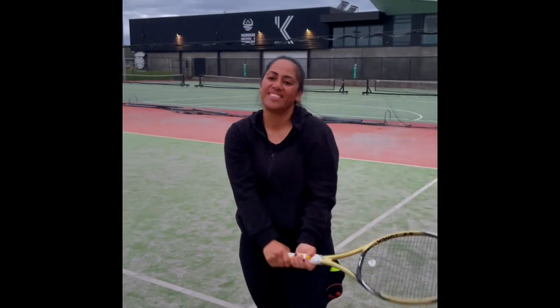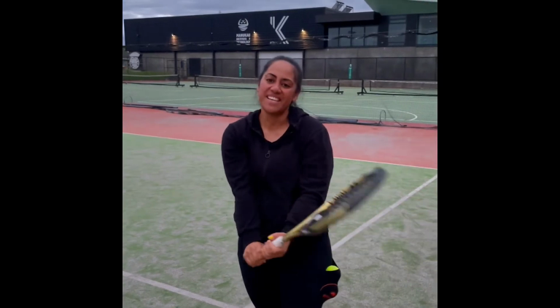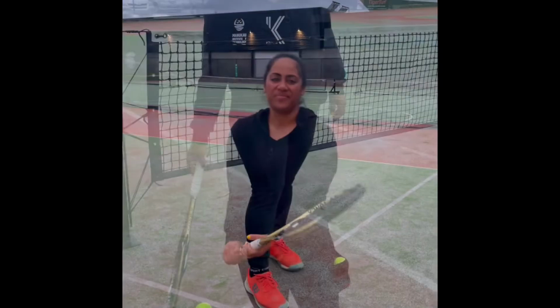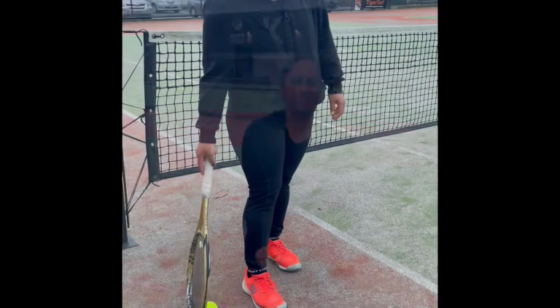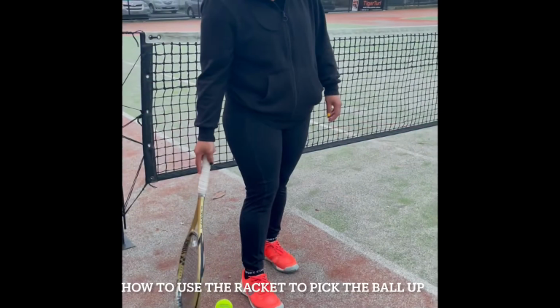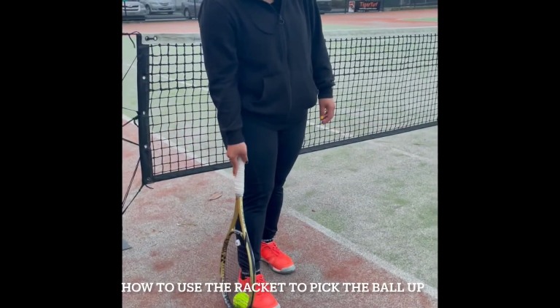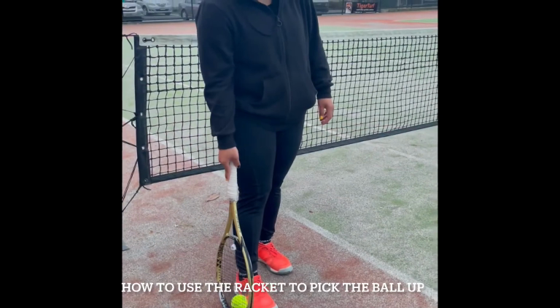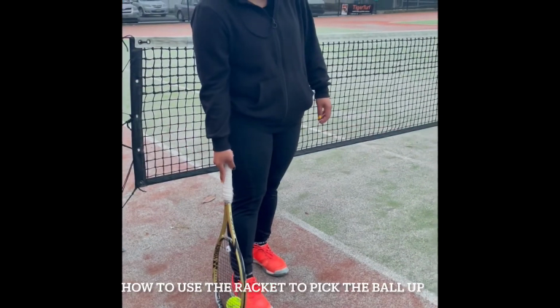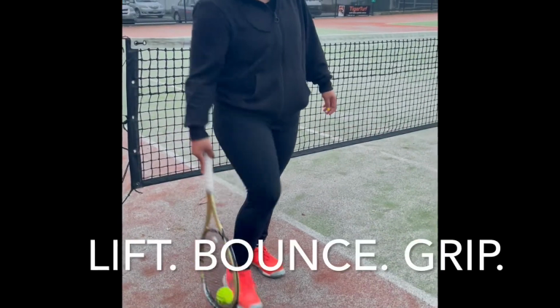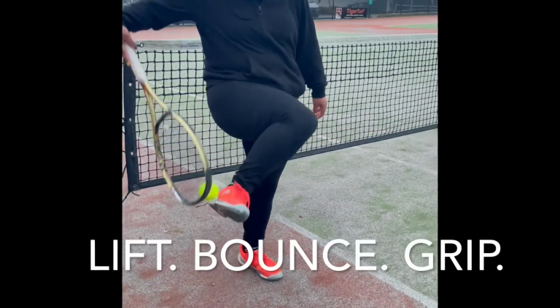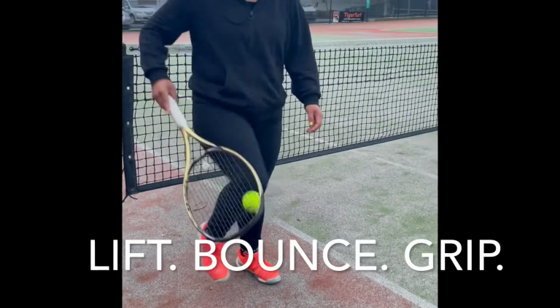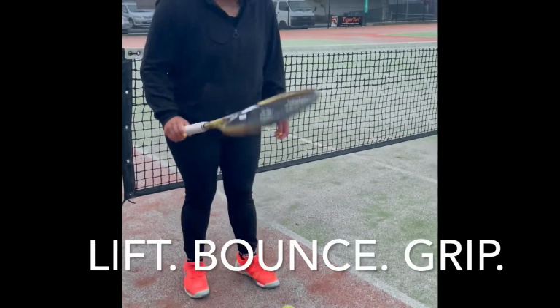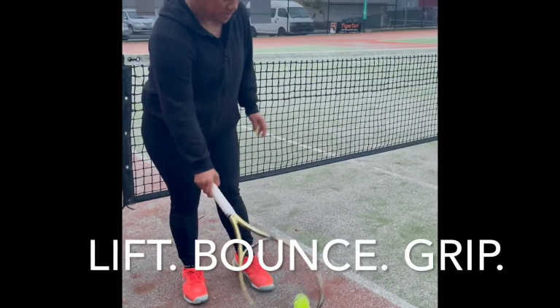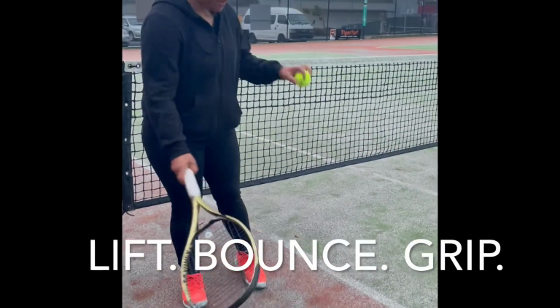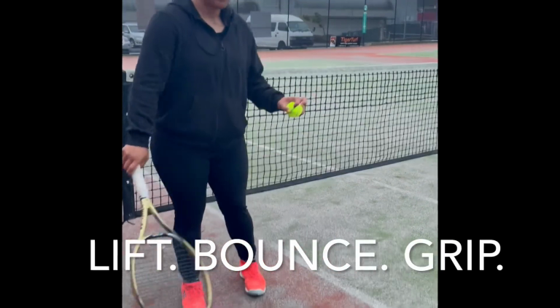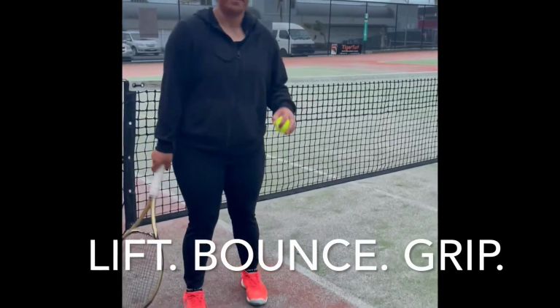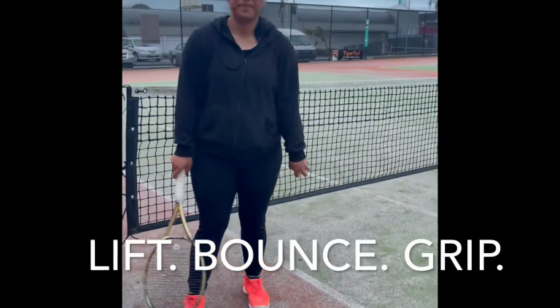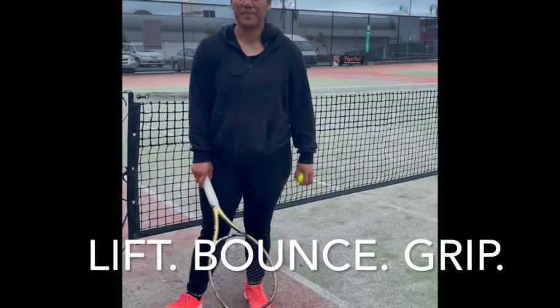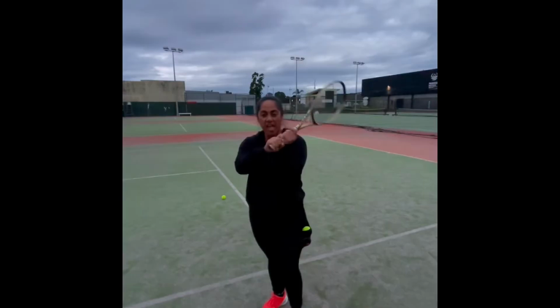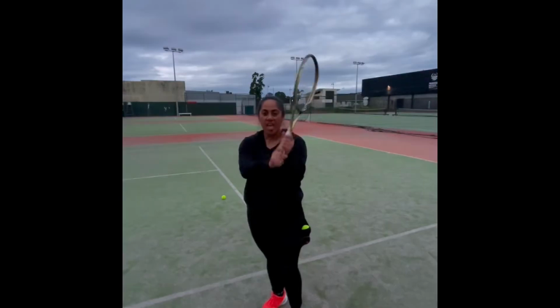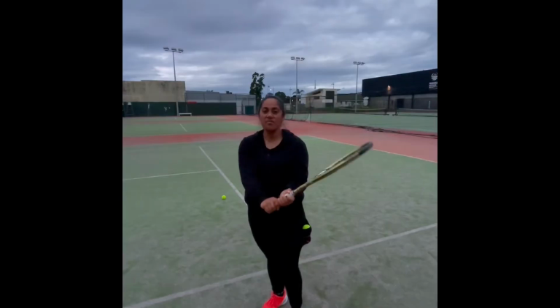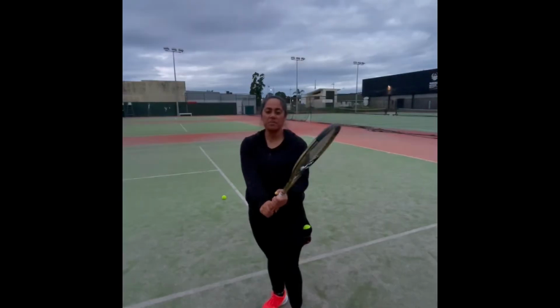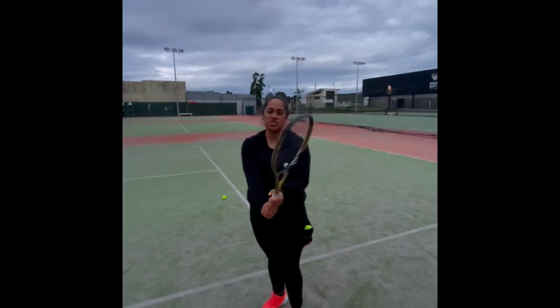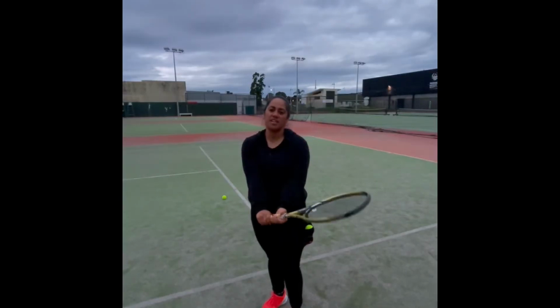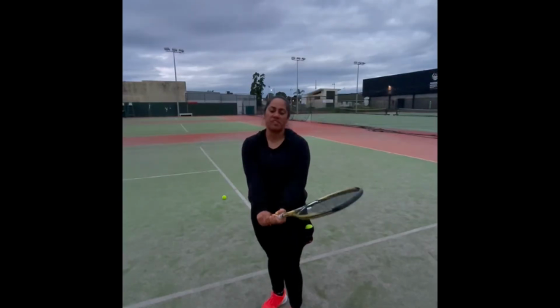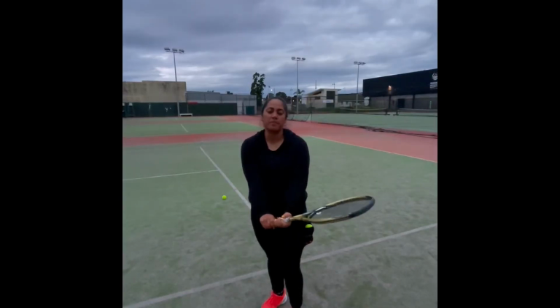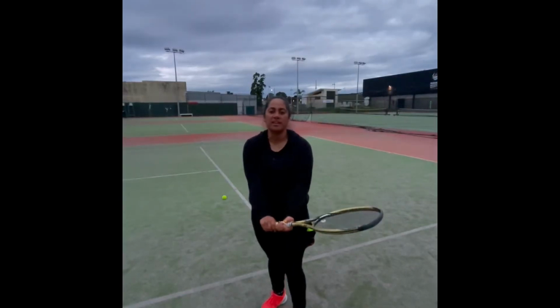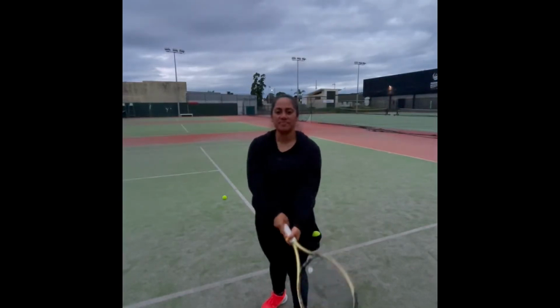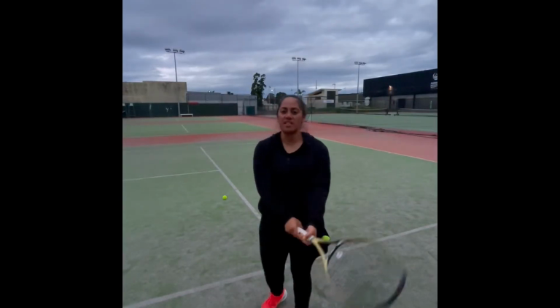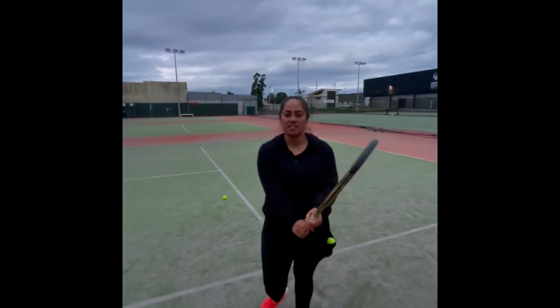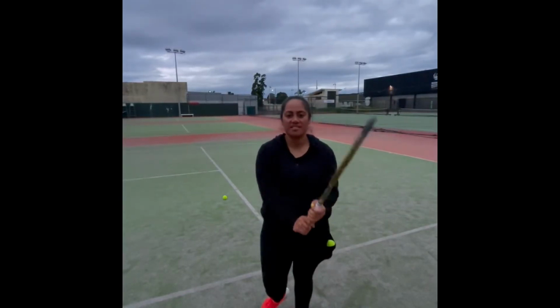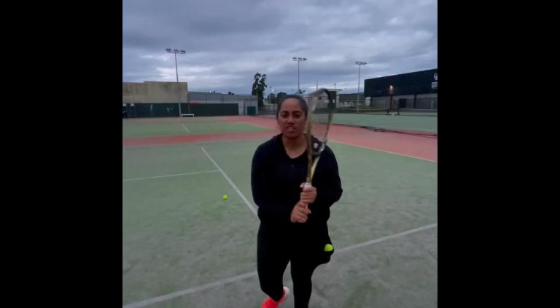That's it! Lift, bounce. And remember to shake hands with the other player at the end. Thank you.